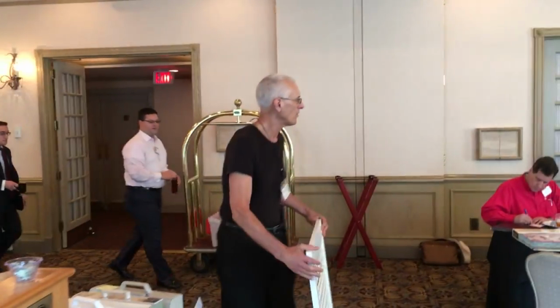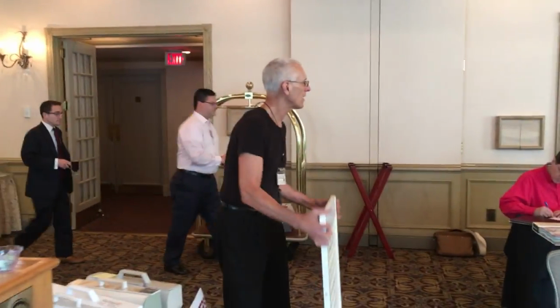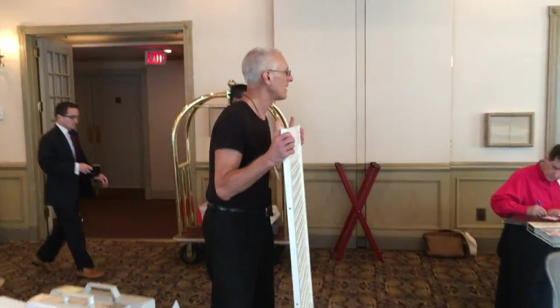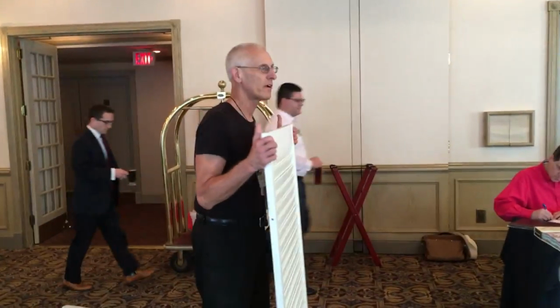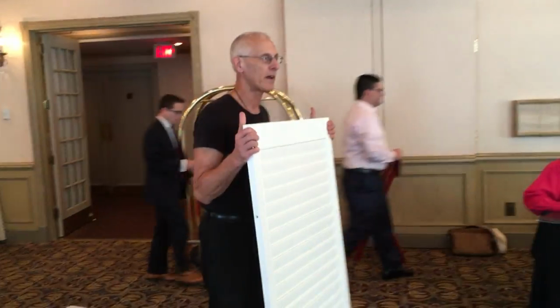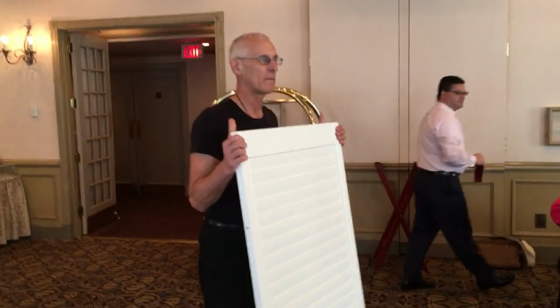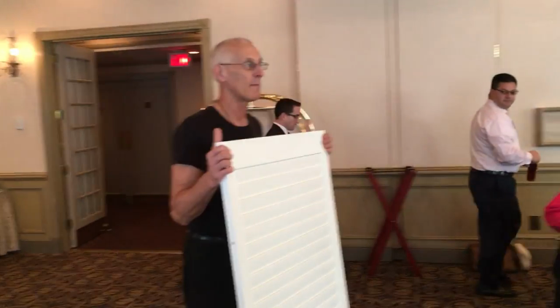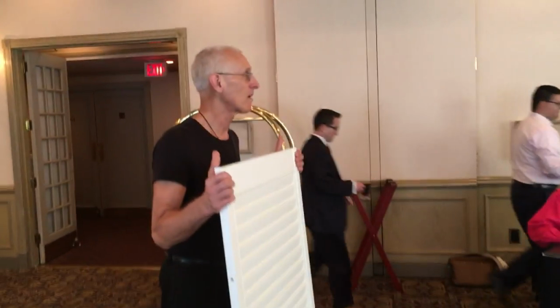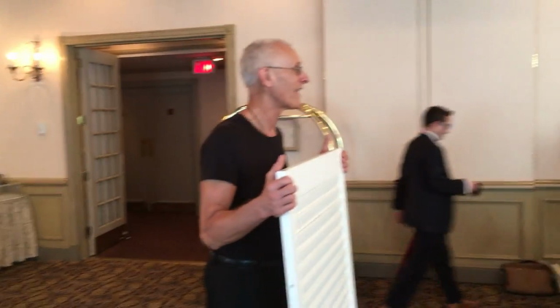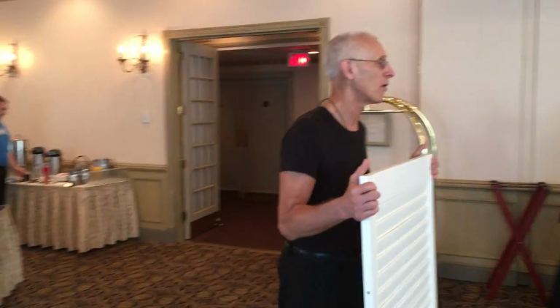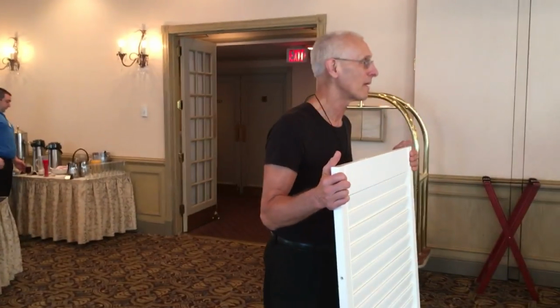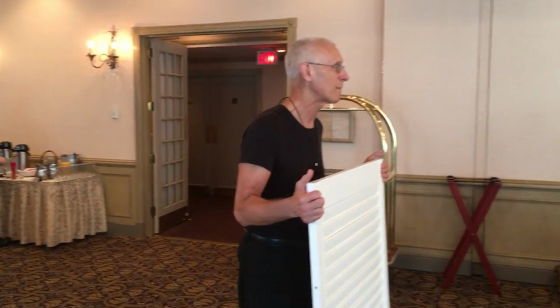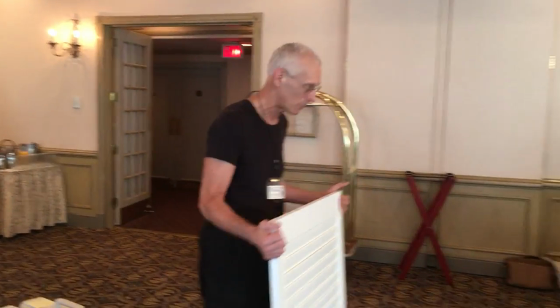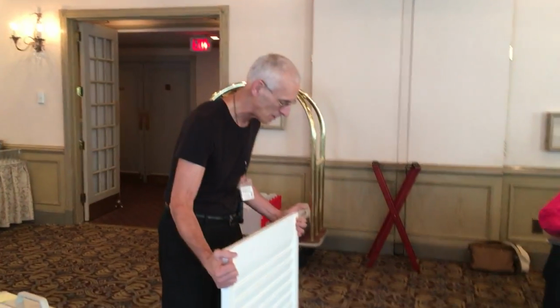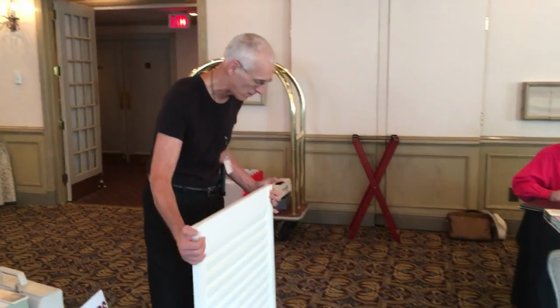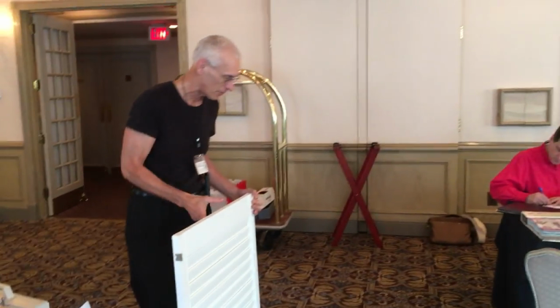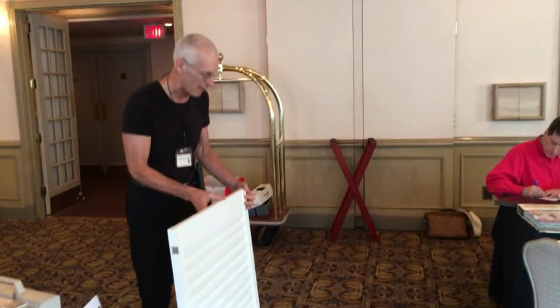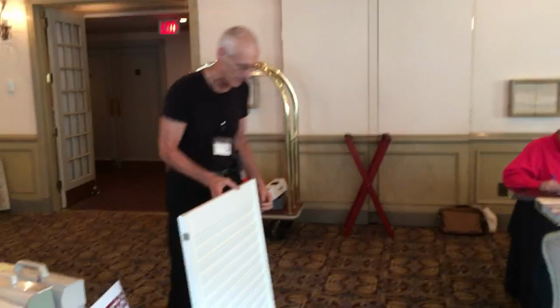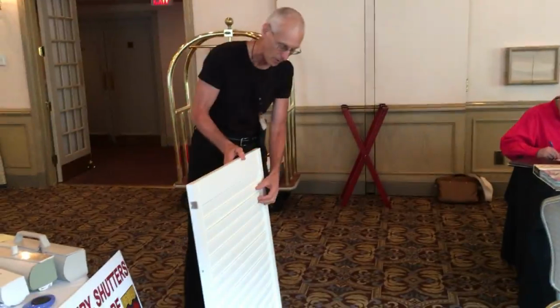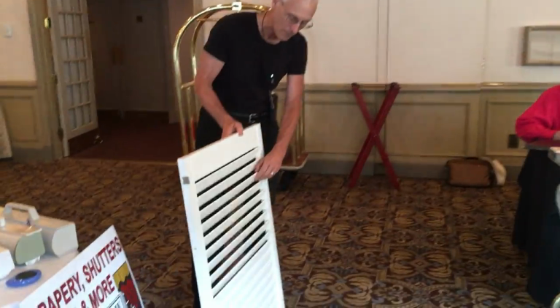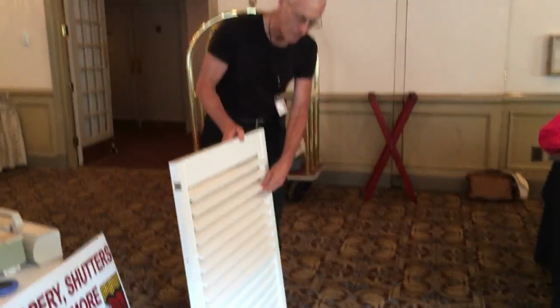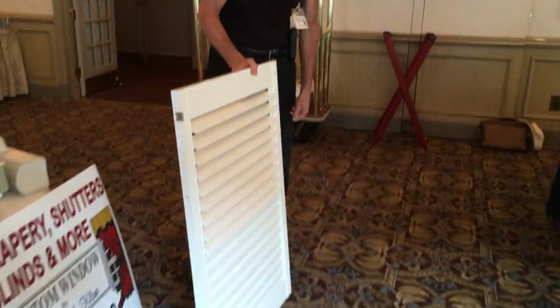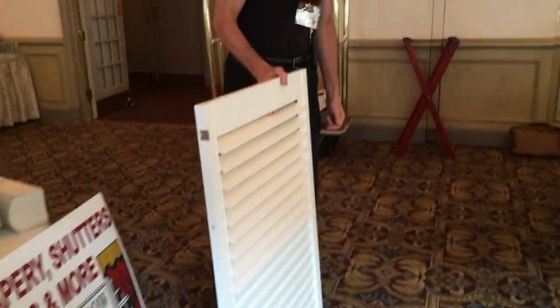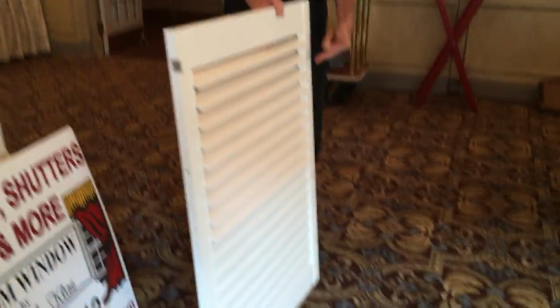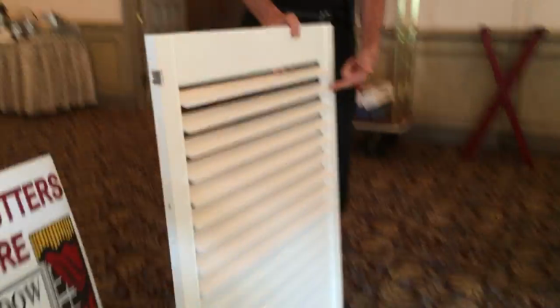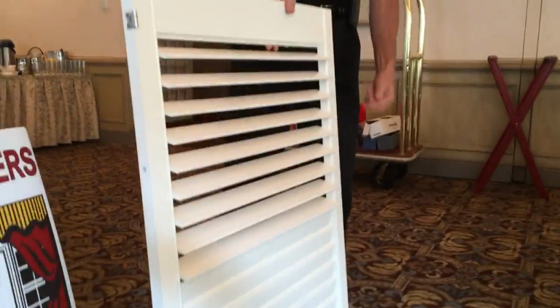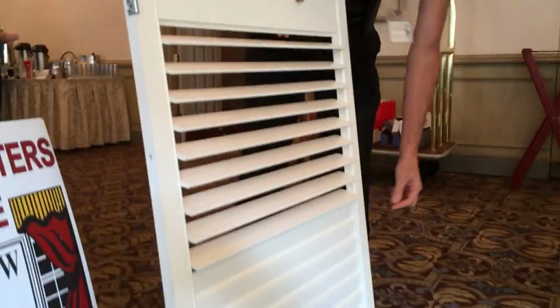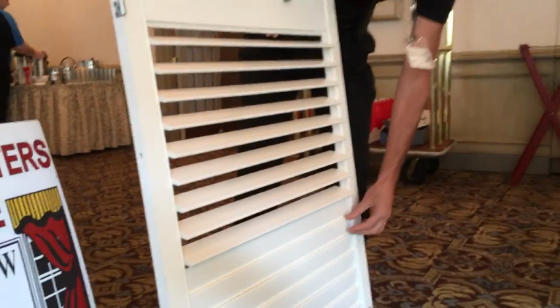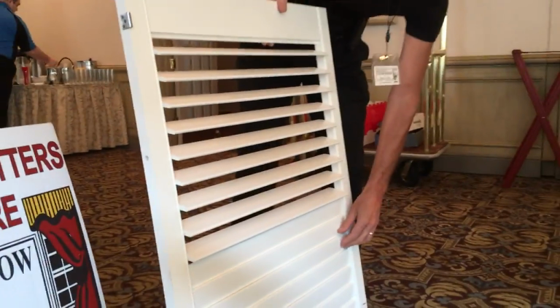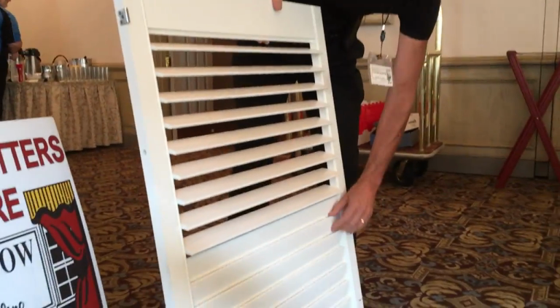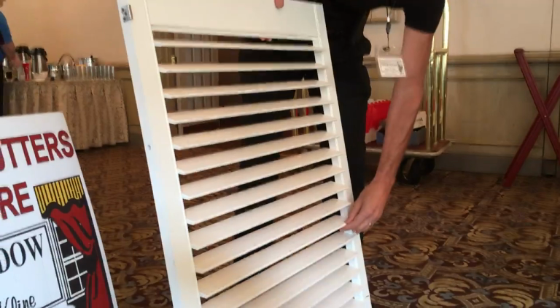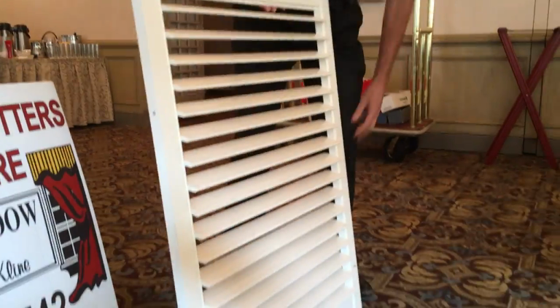Most everybody hasn't seen an interior shutter. I'm going to show you the way that I do them that most people like. Probably 90% of the shutters we do have this feature. This group of louvers is independent from this group of louvers.